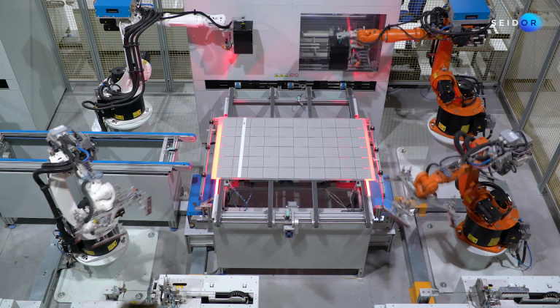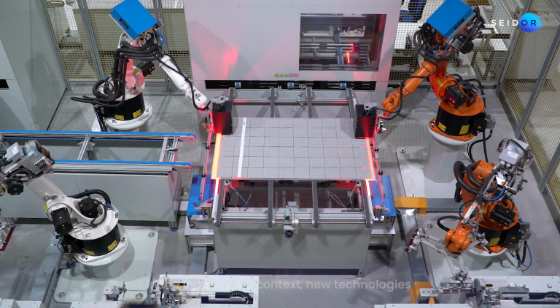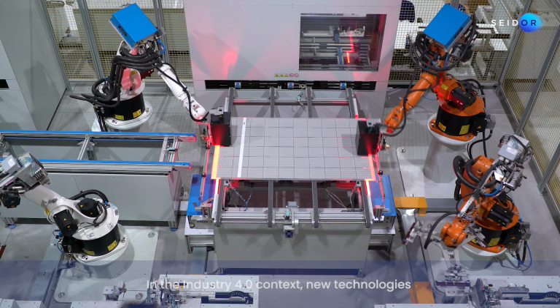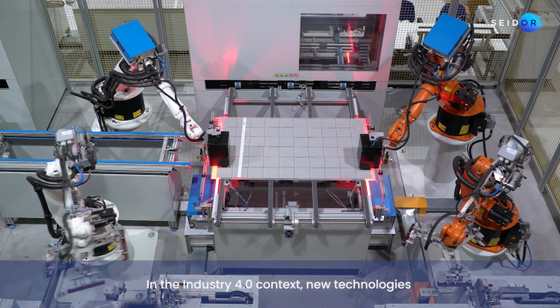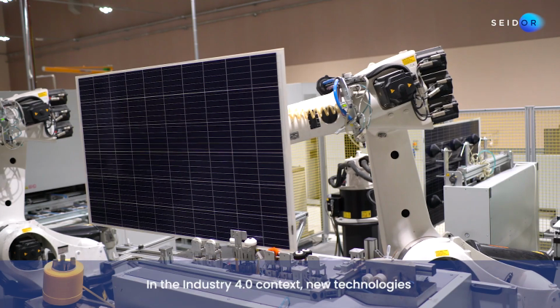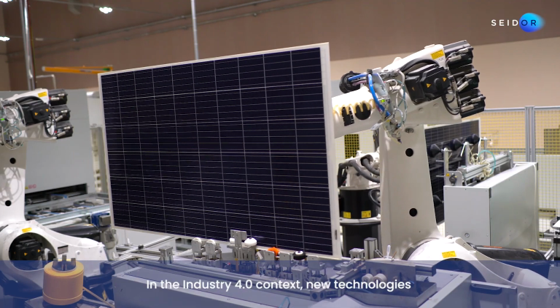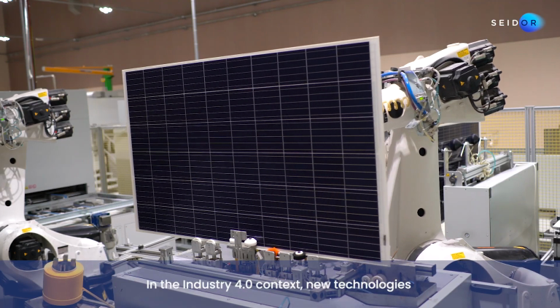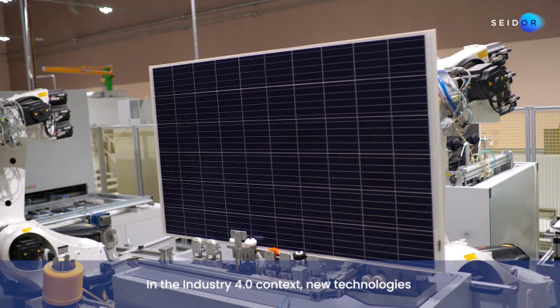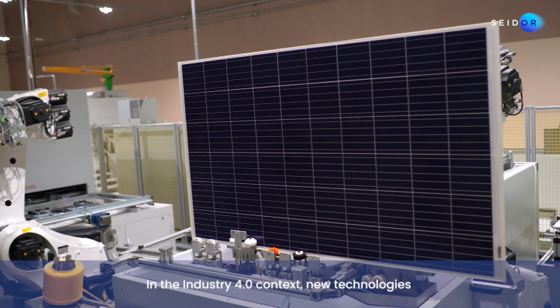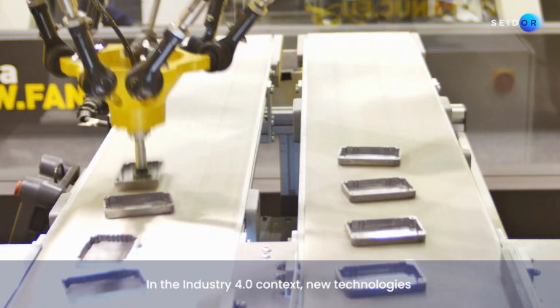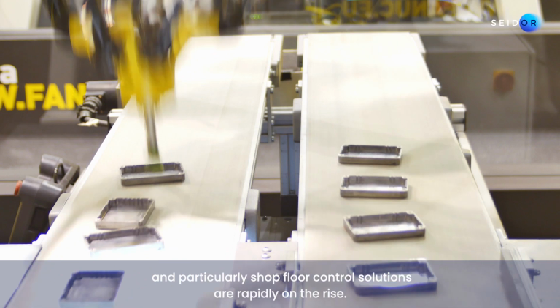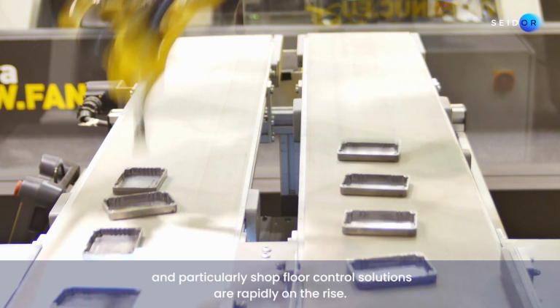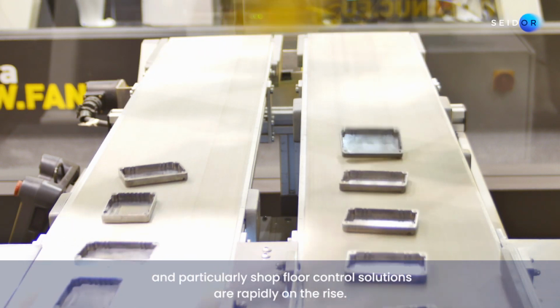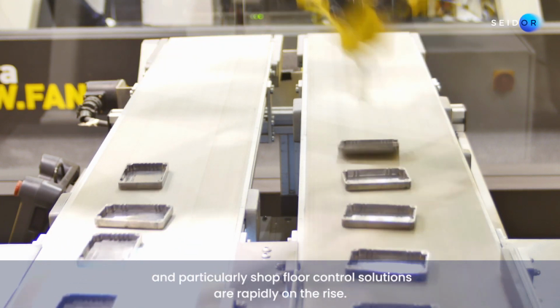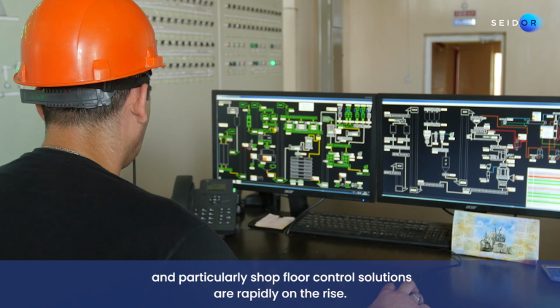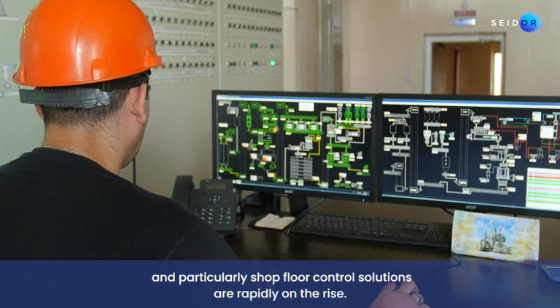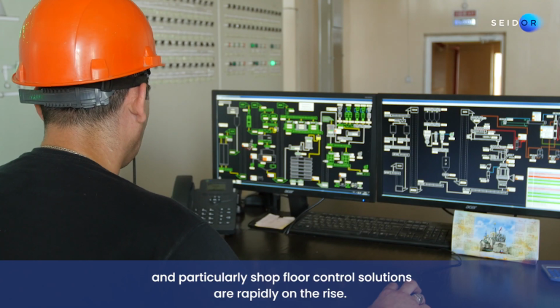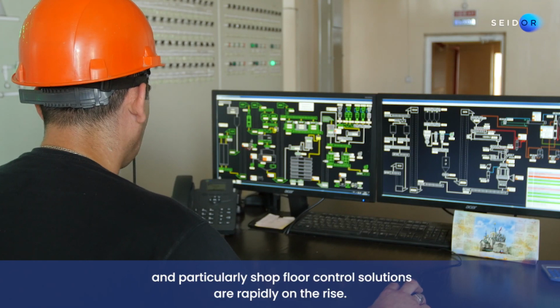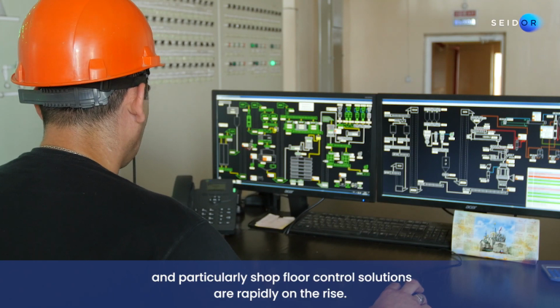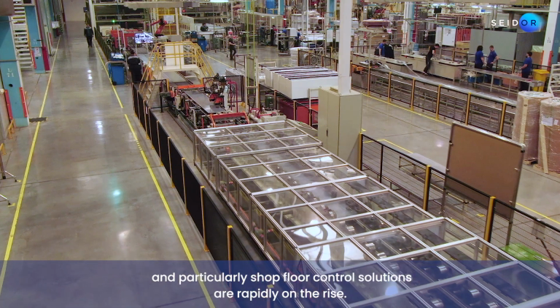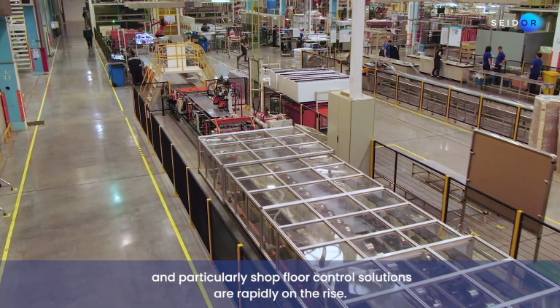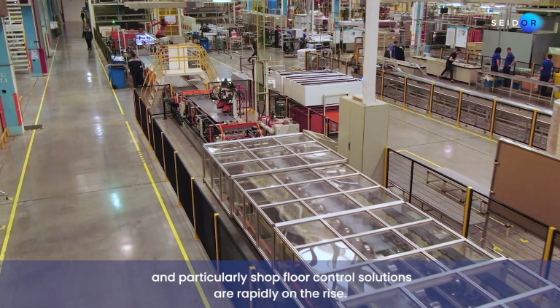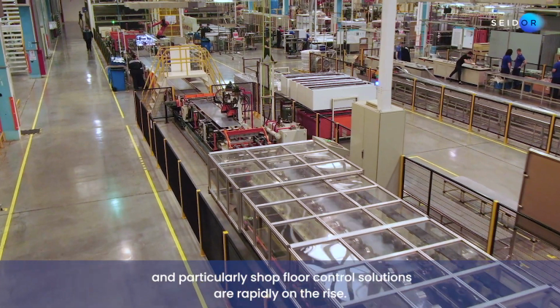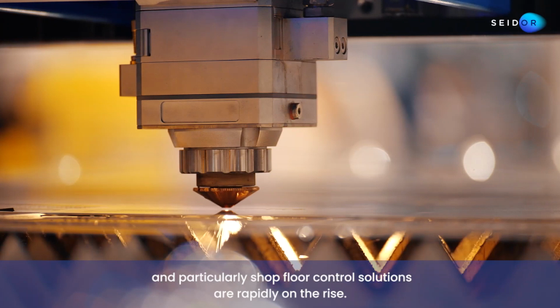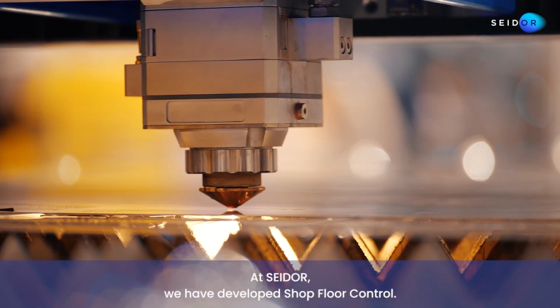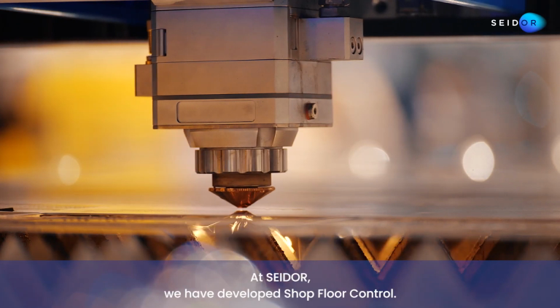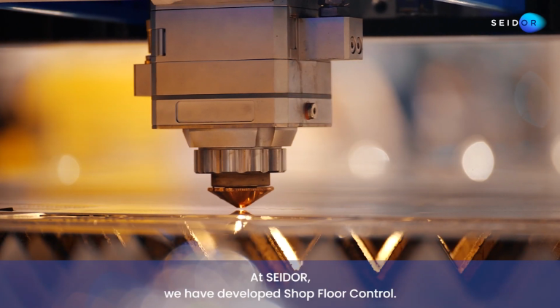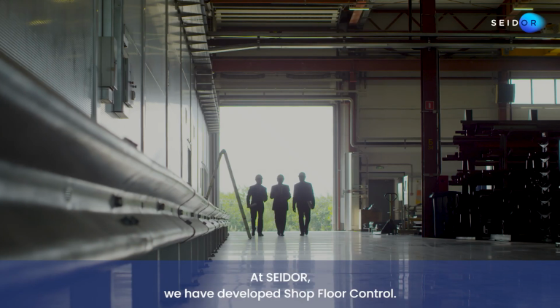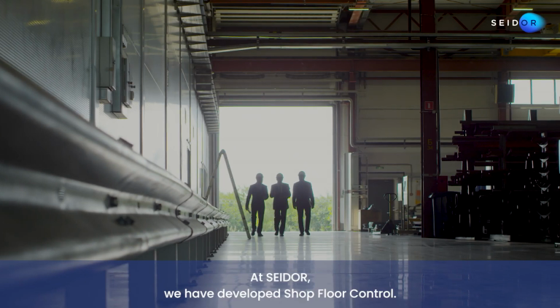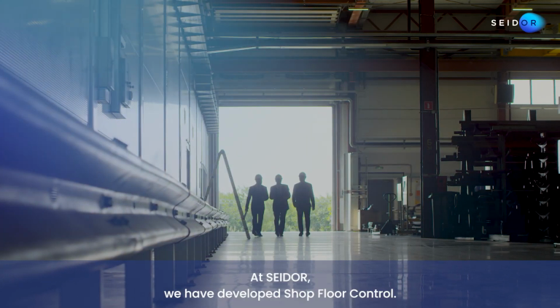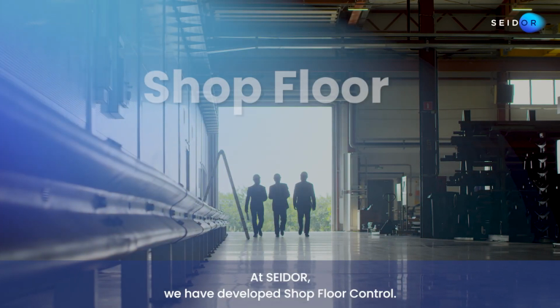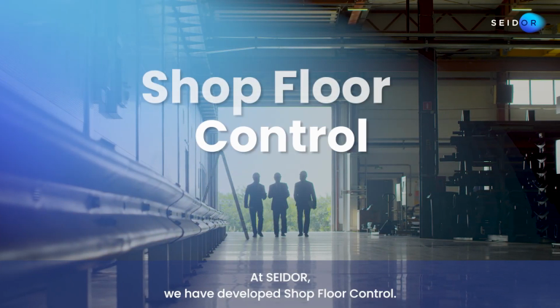In the Industry 4.0 context, new technologies and particularly shop floor control solutions are rapidly on the rise. At Seda, we have developed Shop Floor Control.